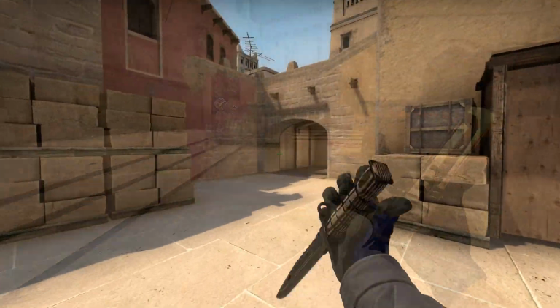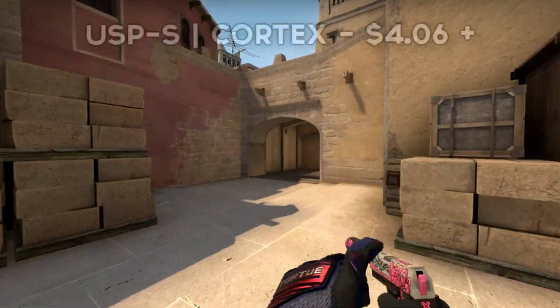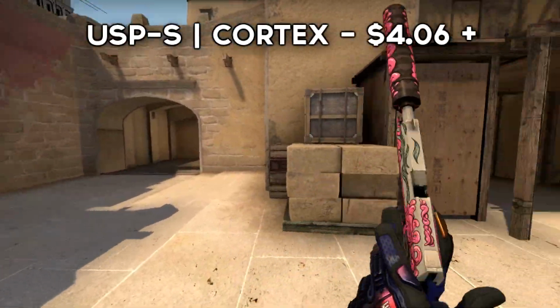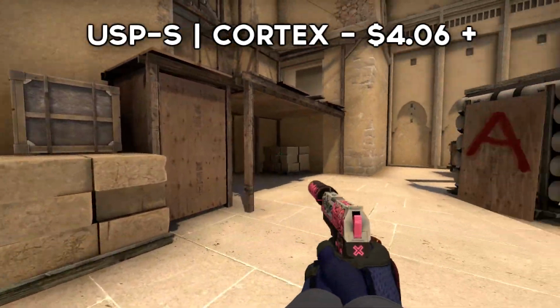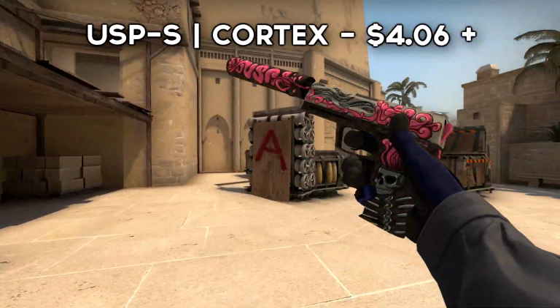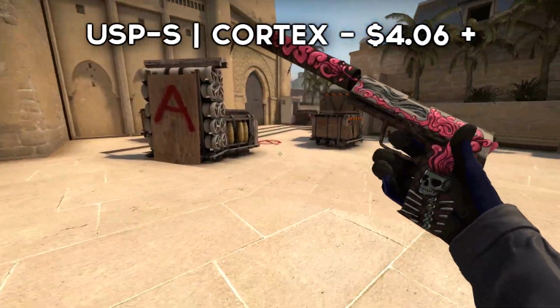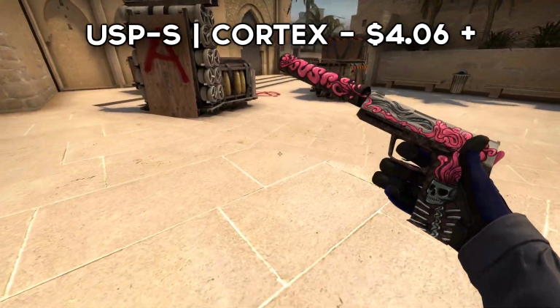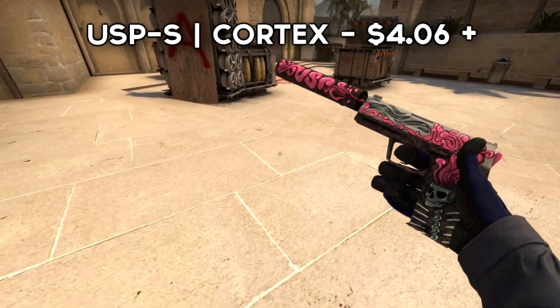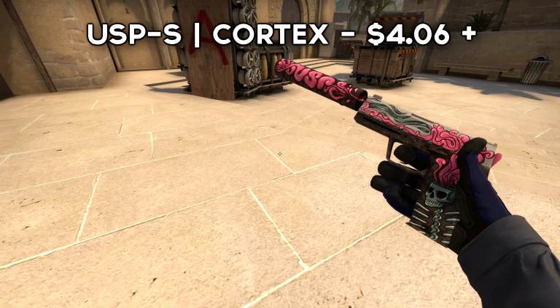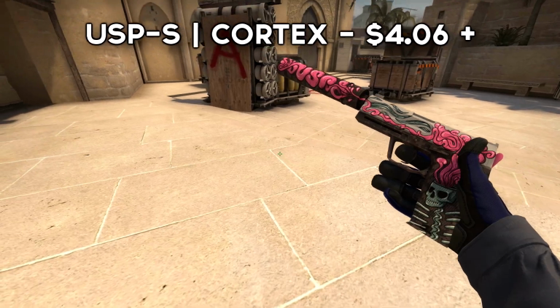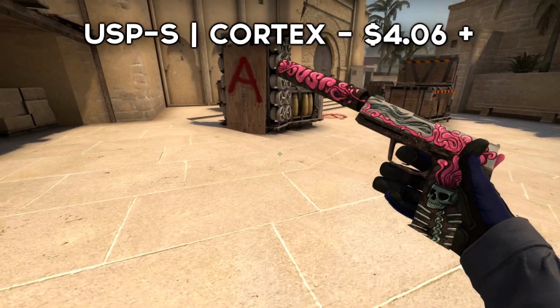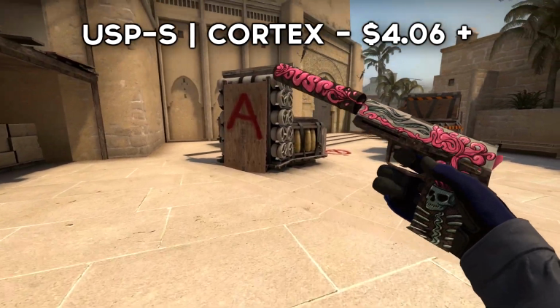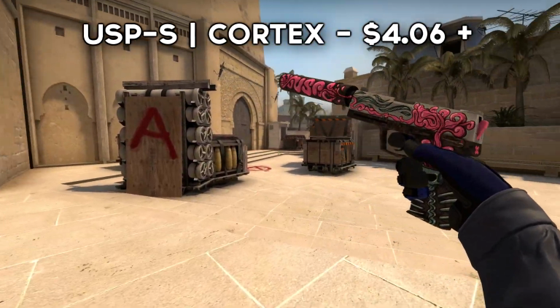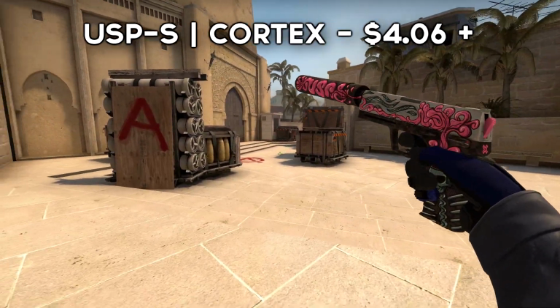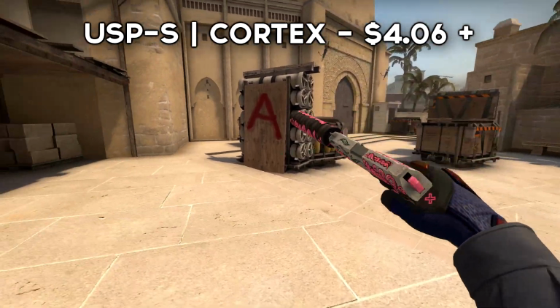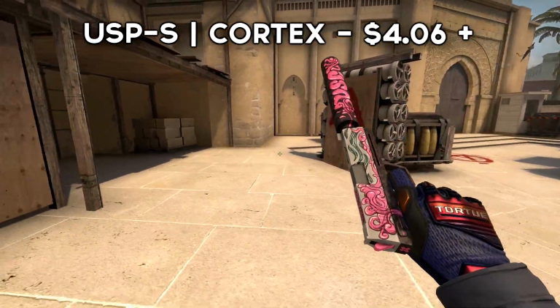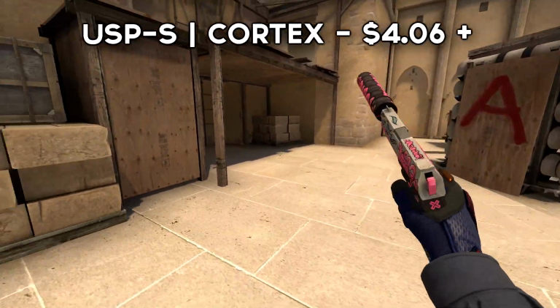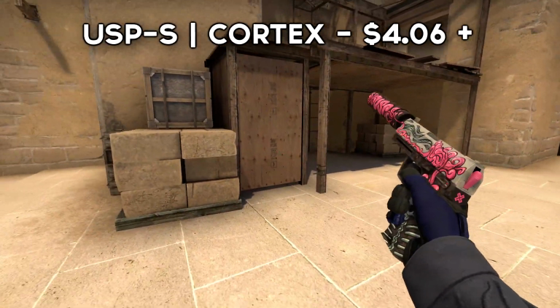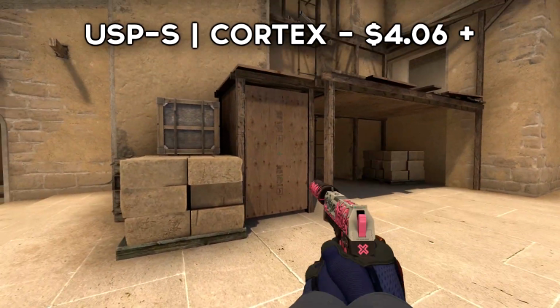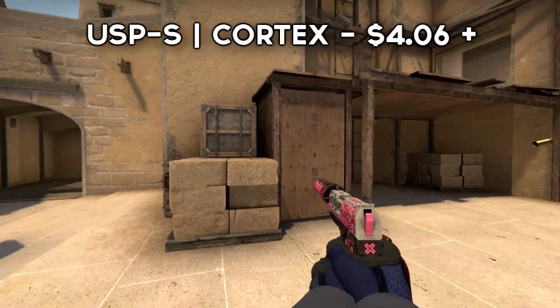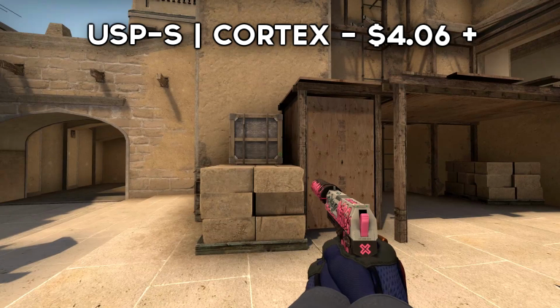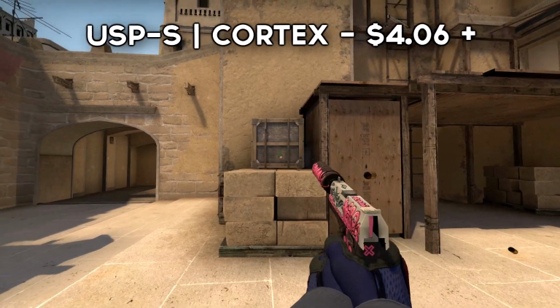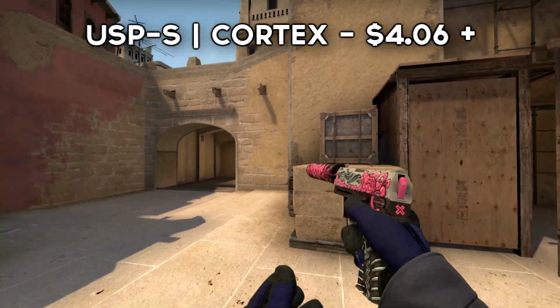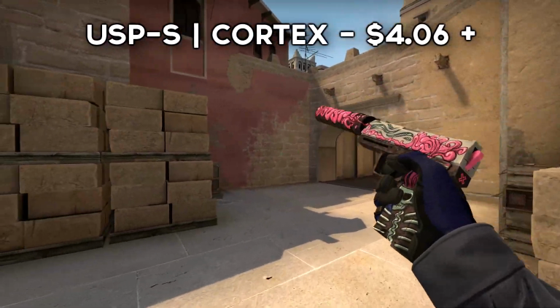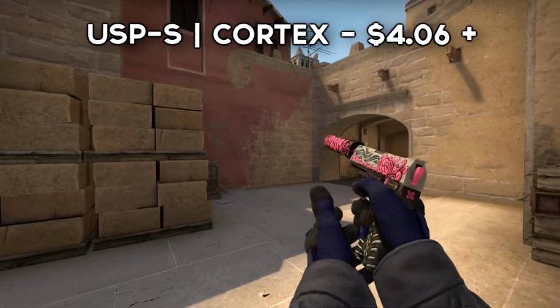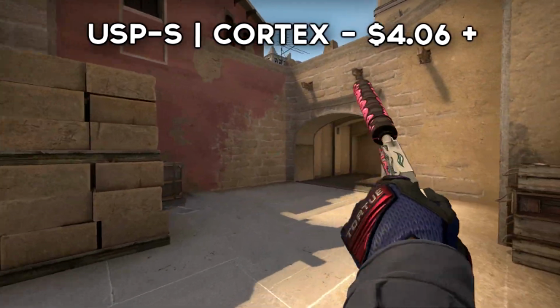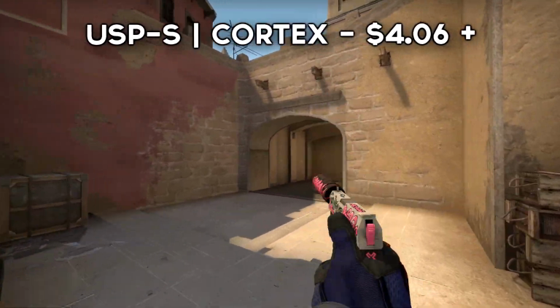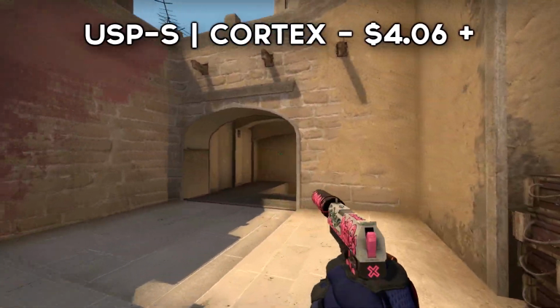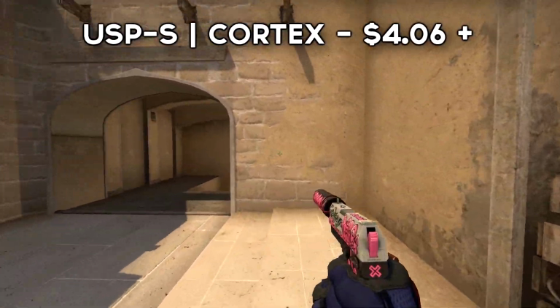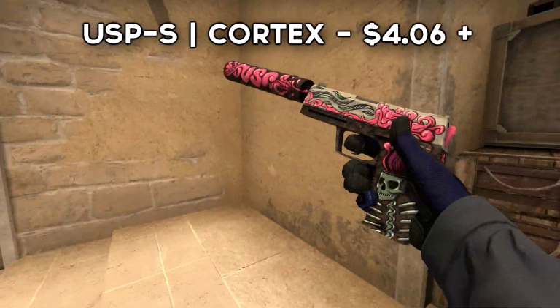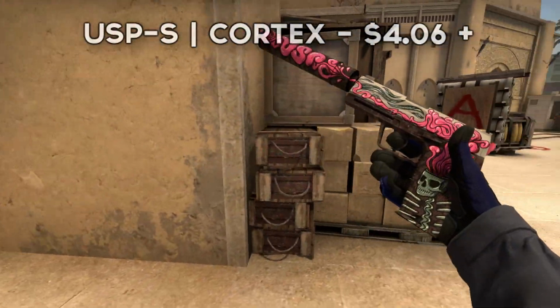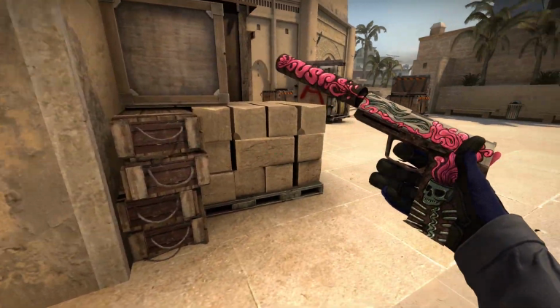For the USP, we have the Cortex. With this one, I wouldn't by any means say that it's that cheap of a skin — the price you pay for such a good skin is fairly overwhelming. There's a lot of attention to detail on this skin, and I think that's probably why it's one of my favourites.